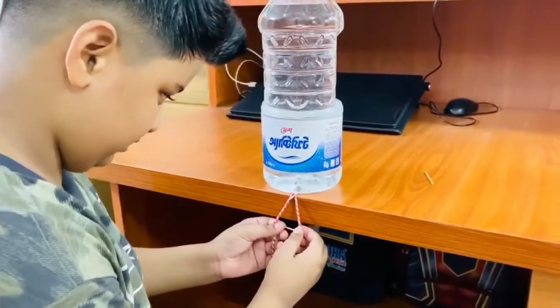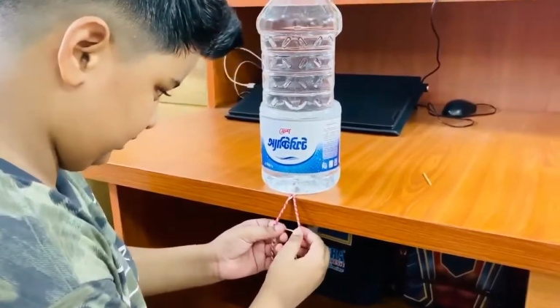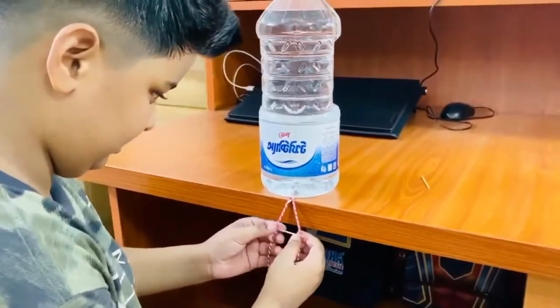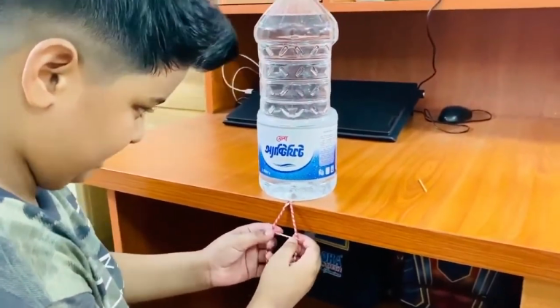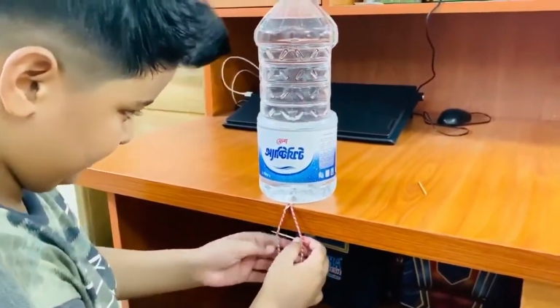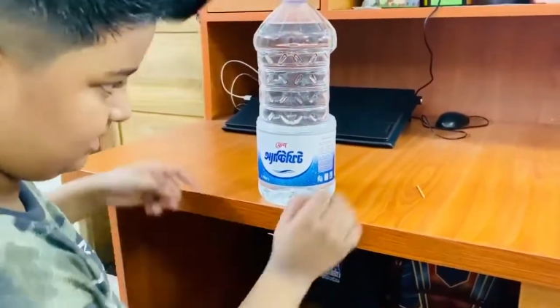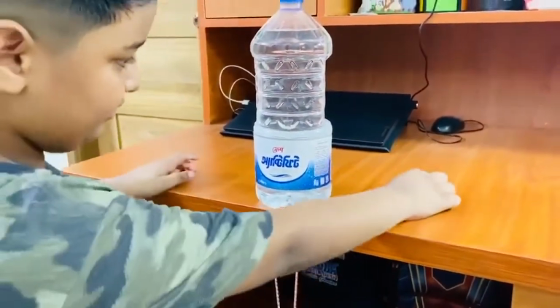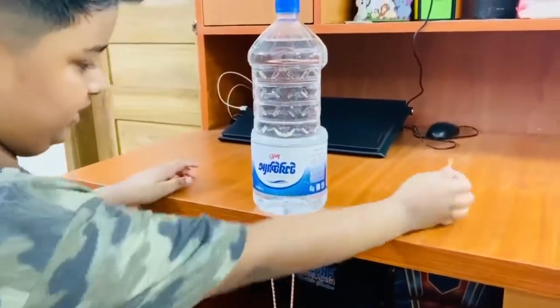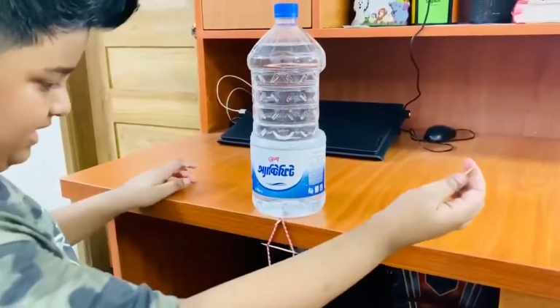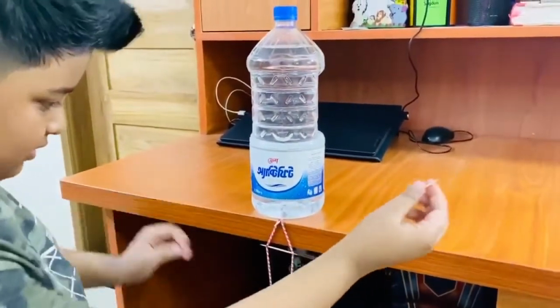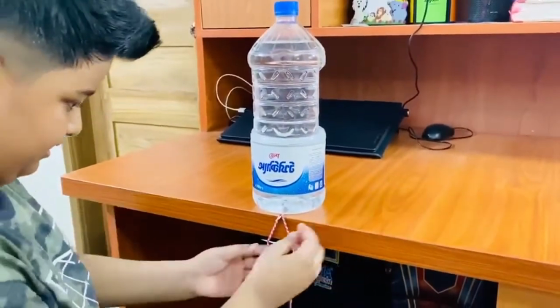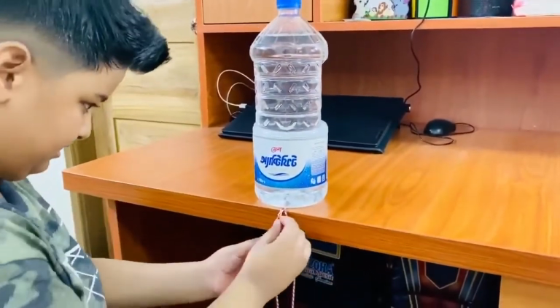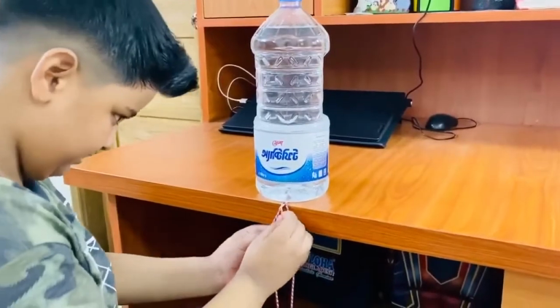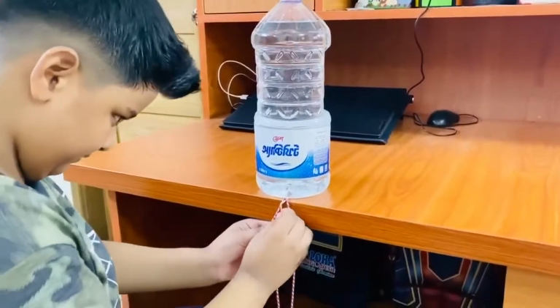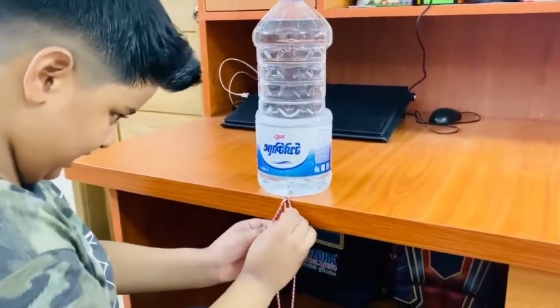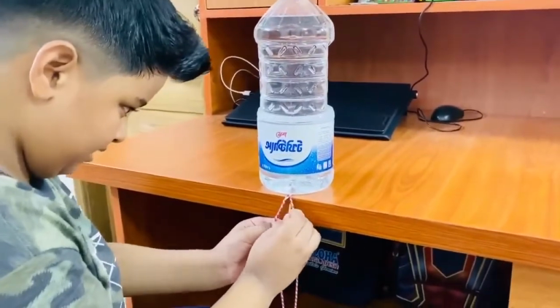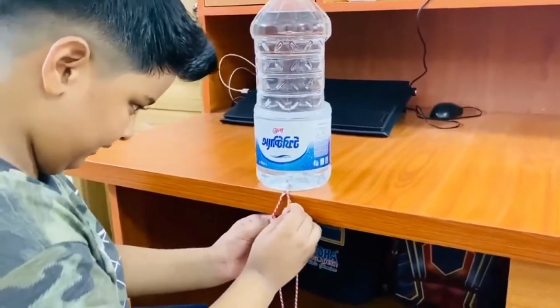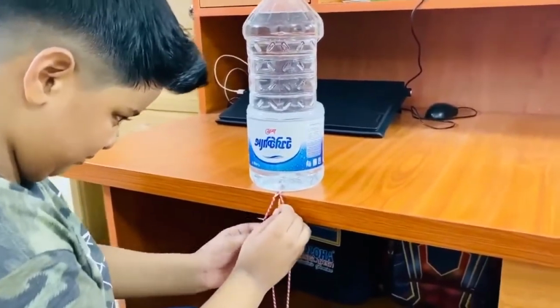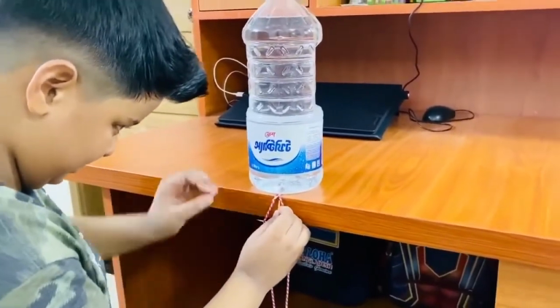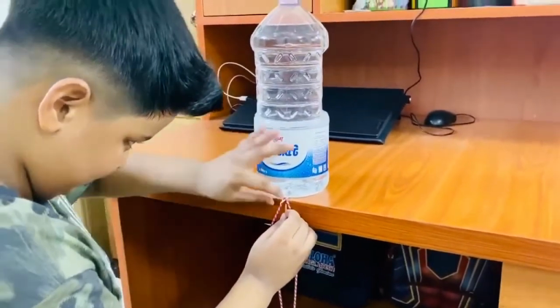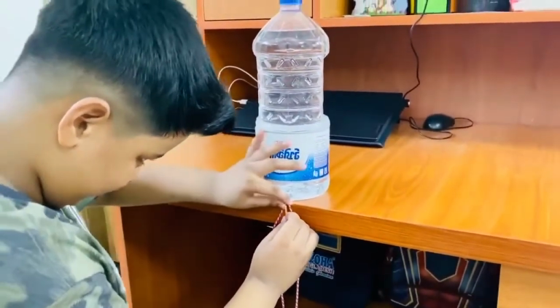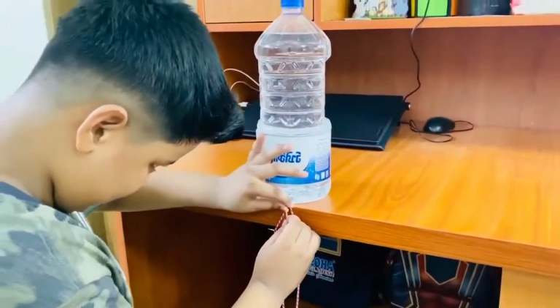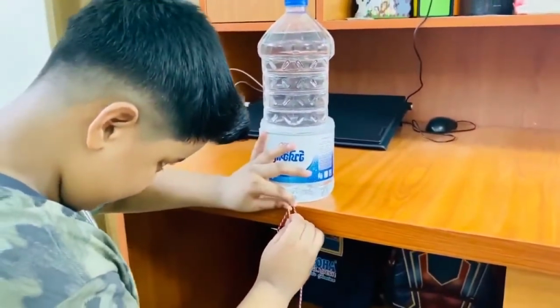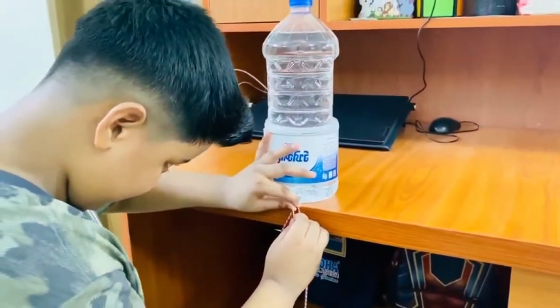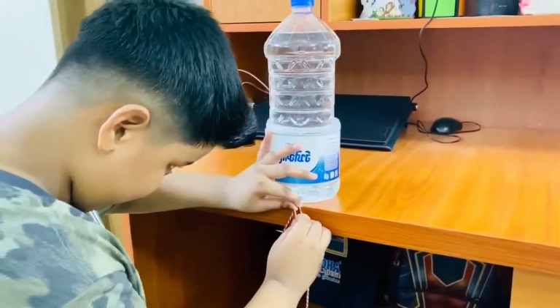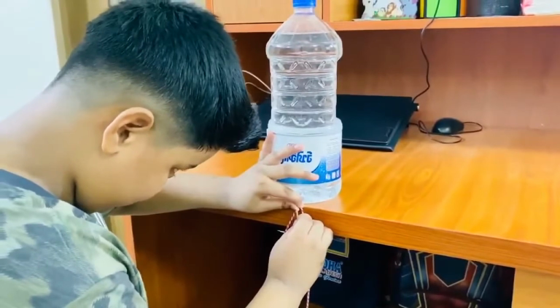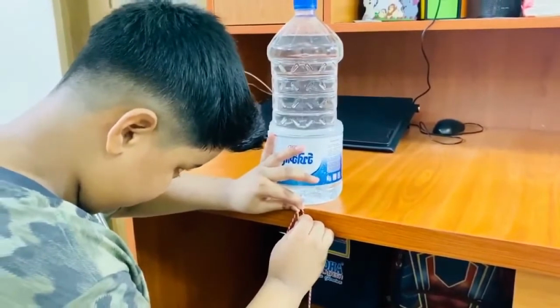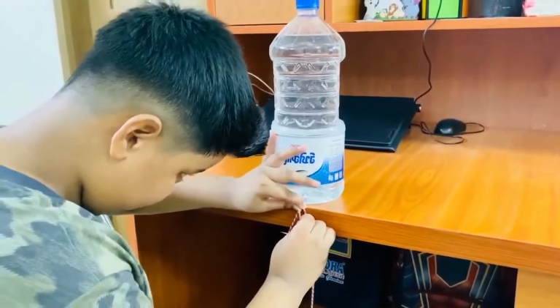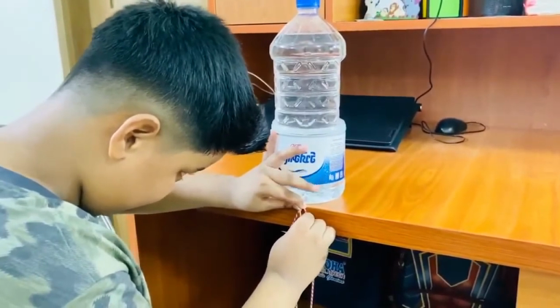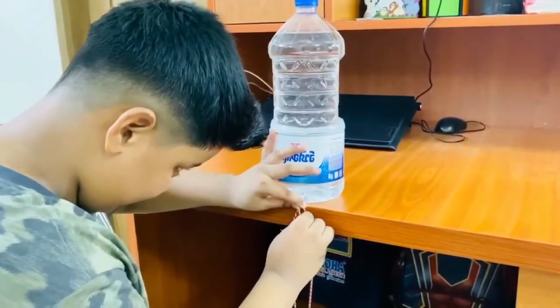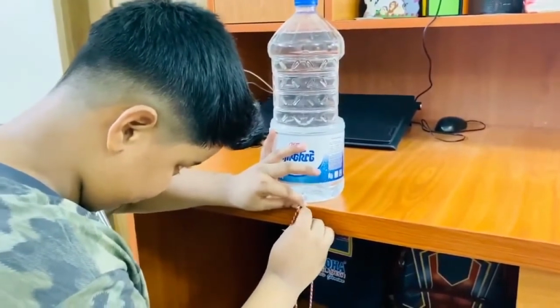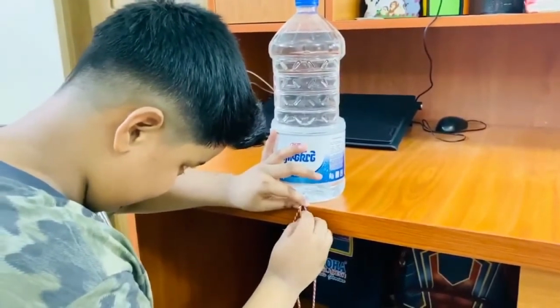So then we do like this, then we need another one. Then we have to put it like this over here, then put it around there so it balances.